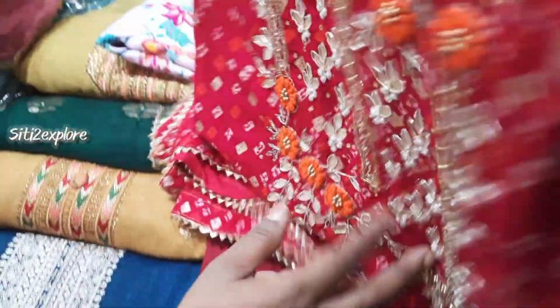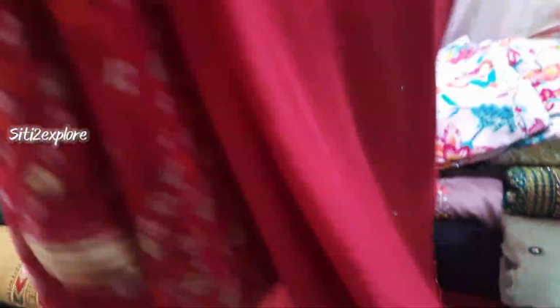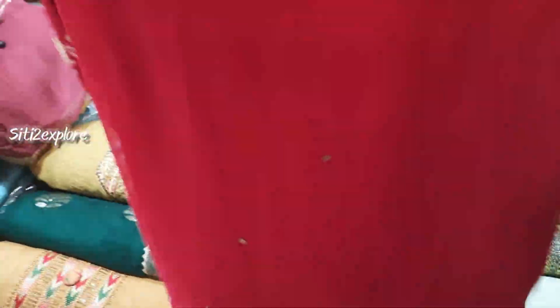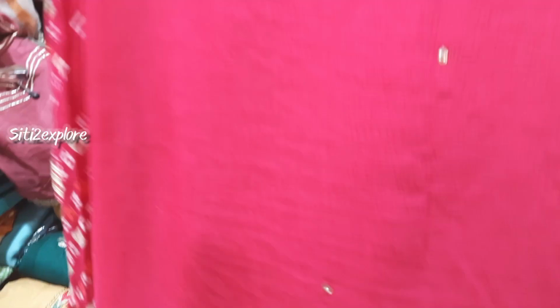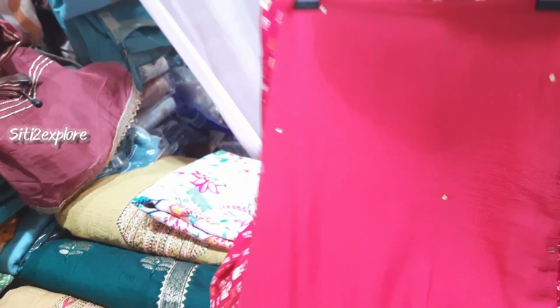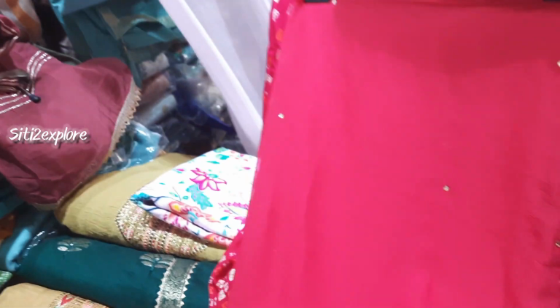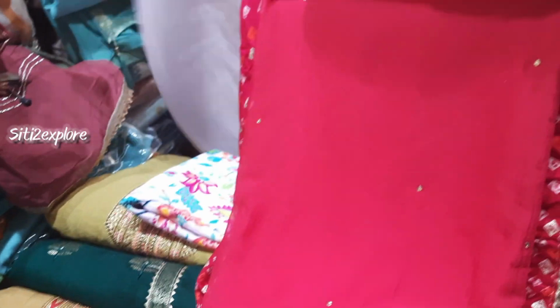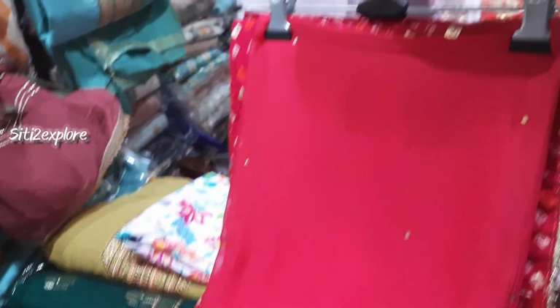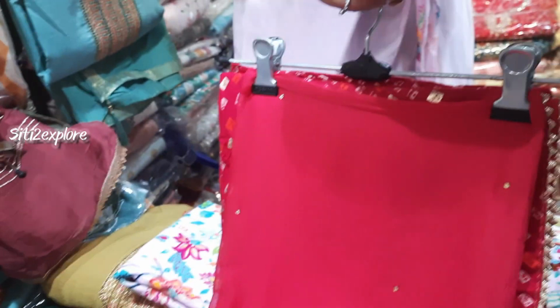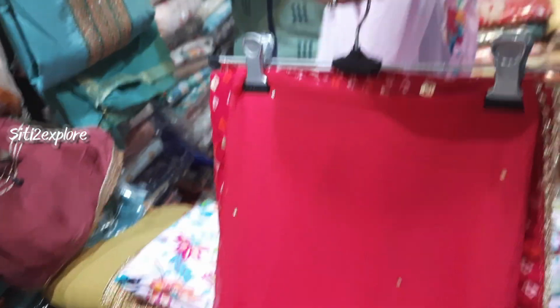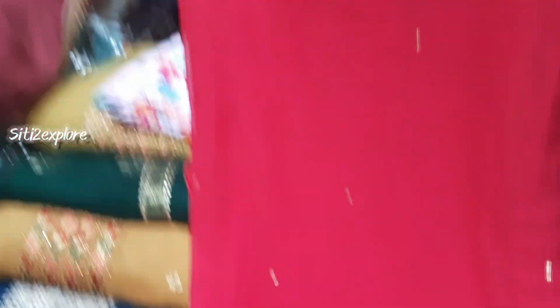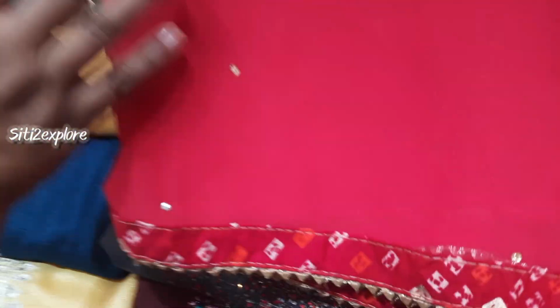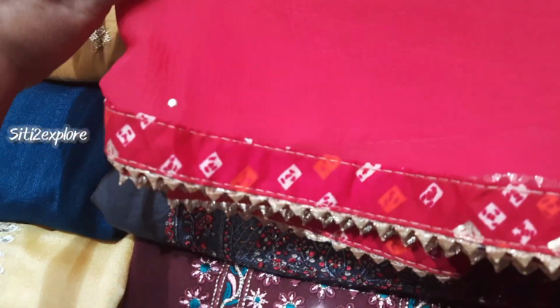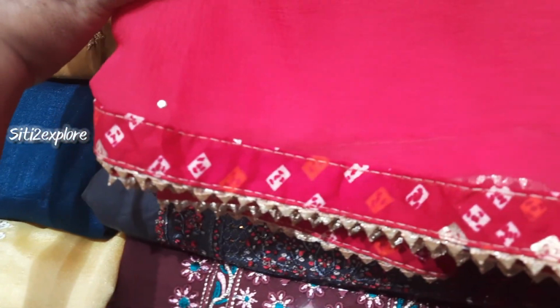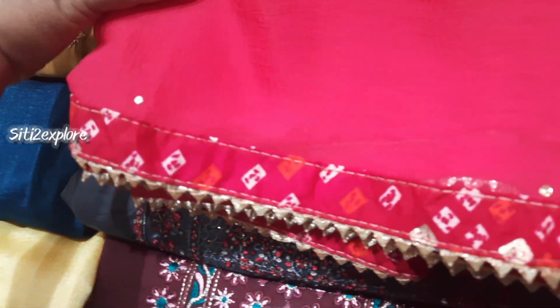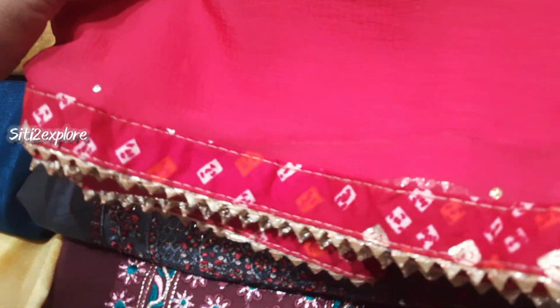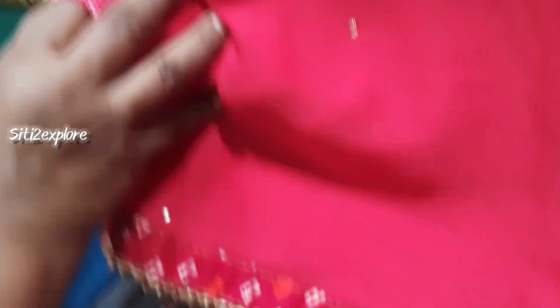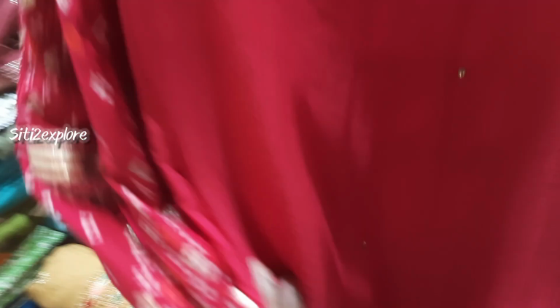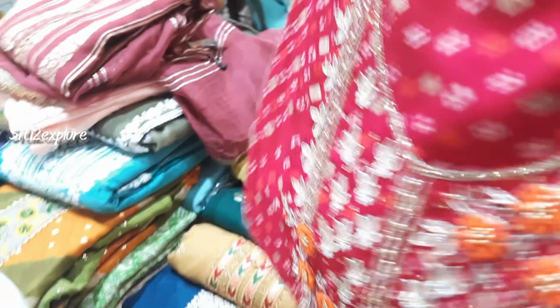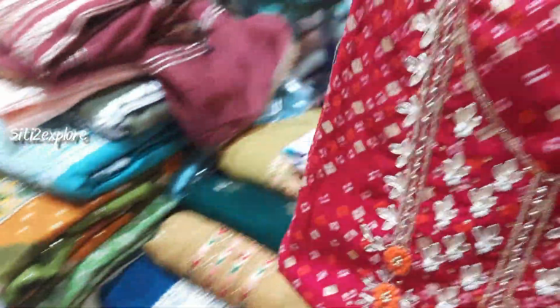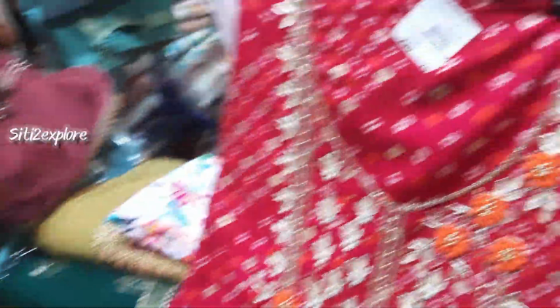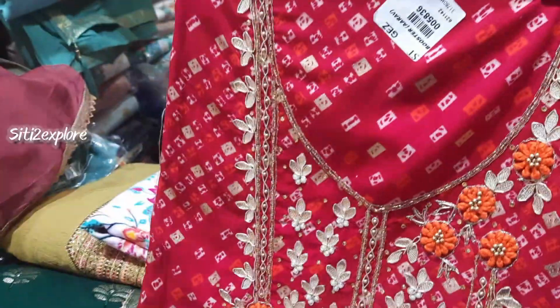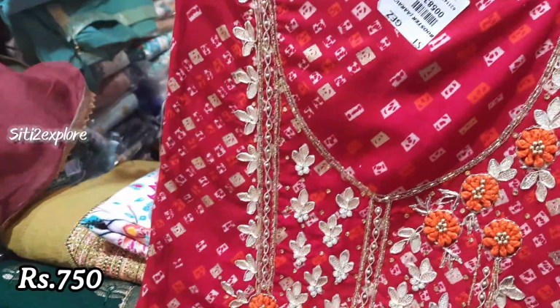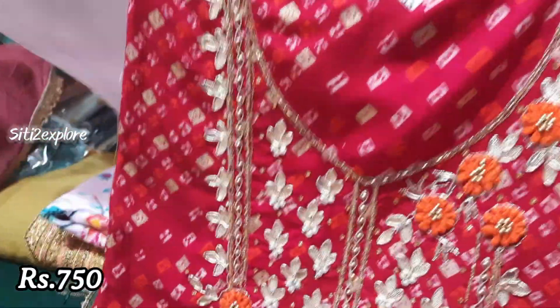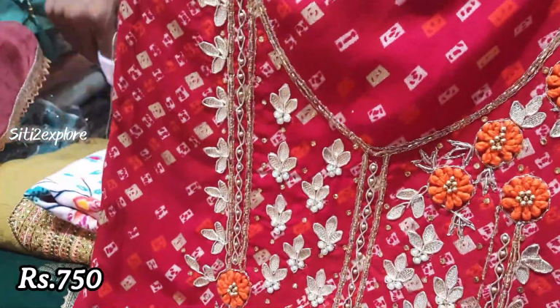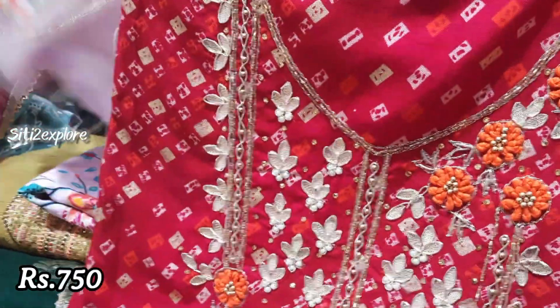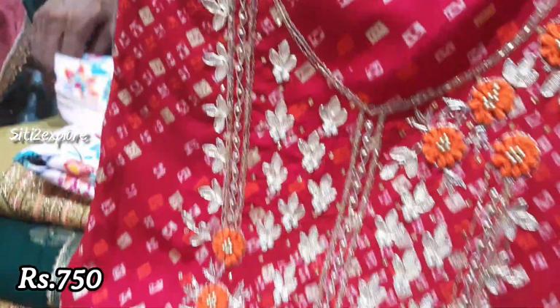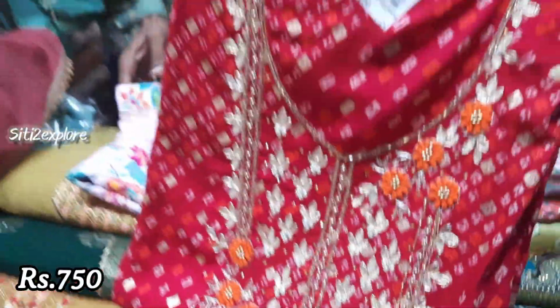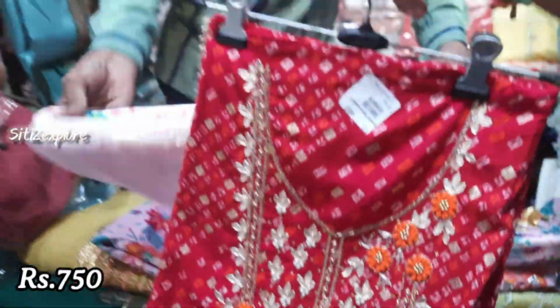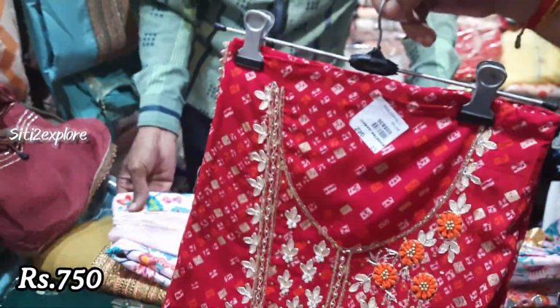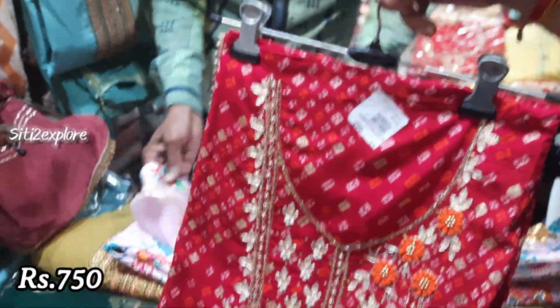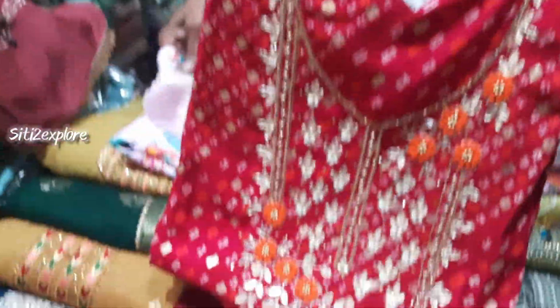I am showing you this brown color. It is a heavy print, a traditional piece — a Rajasthan print. It is priced at 700 rupees.